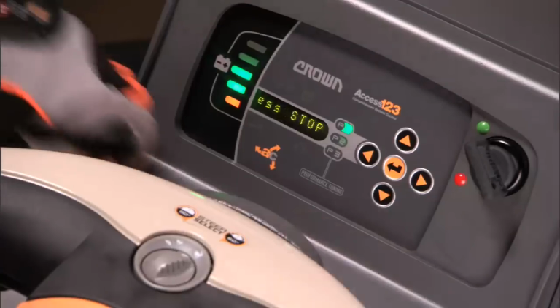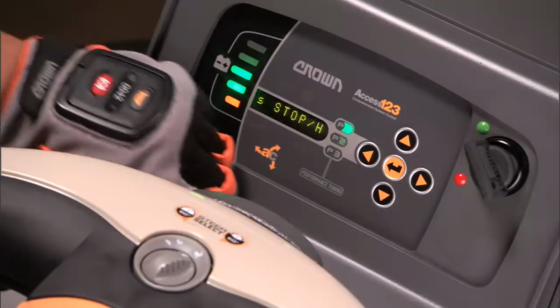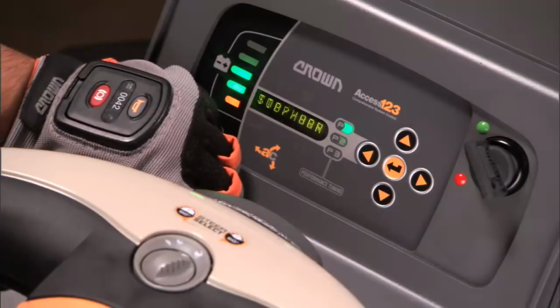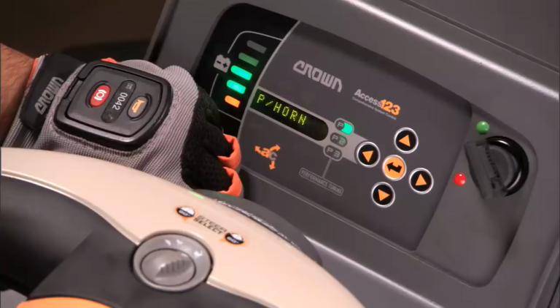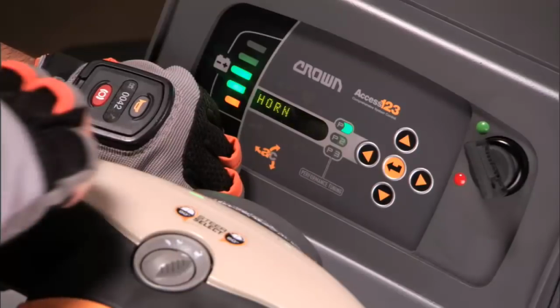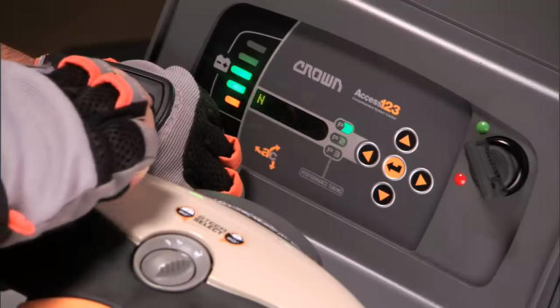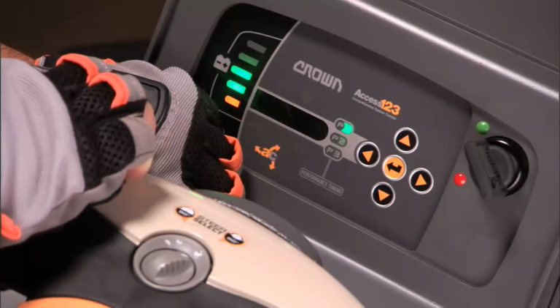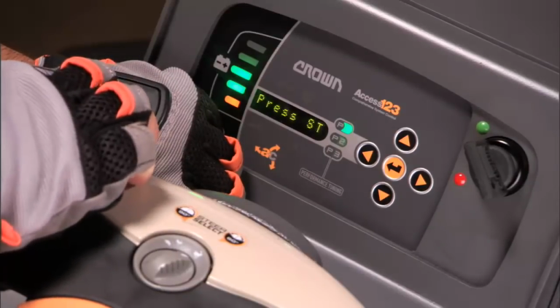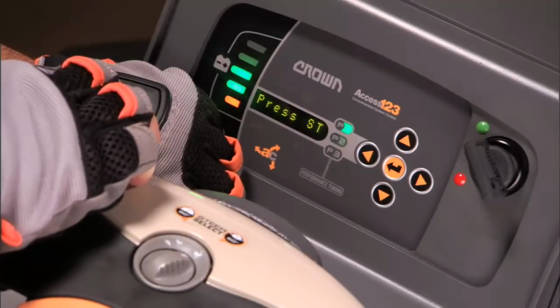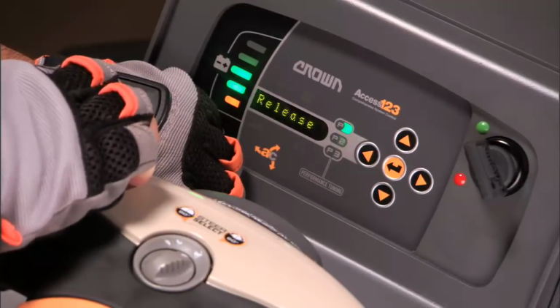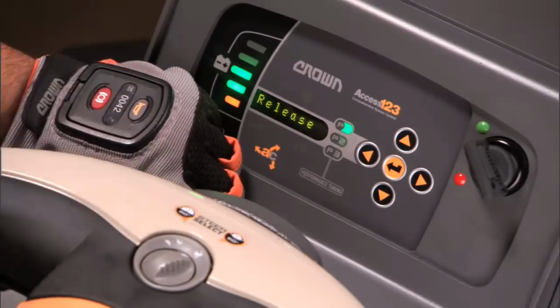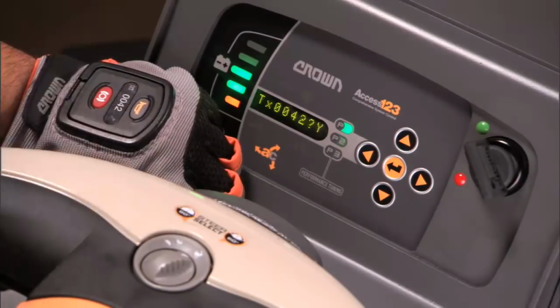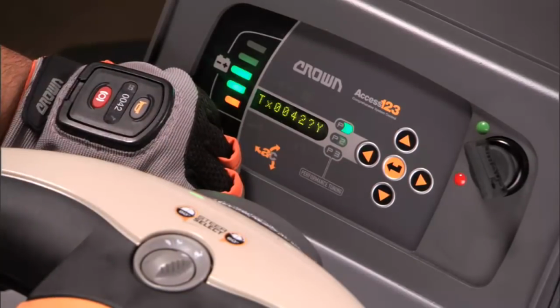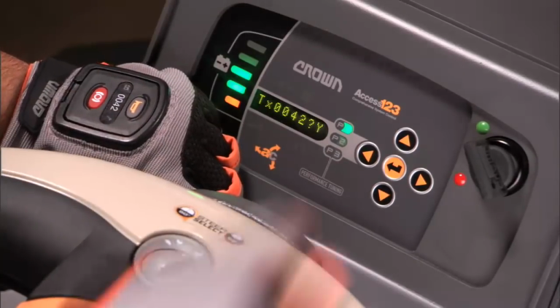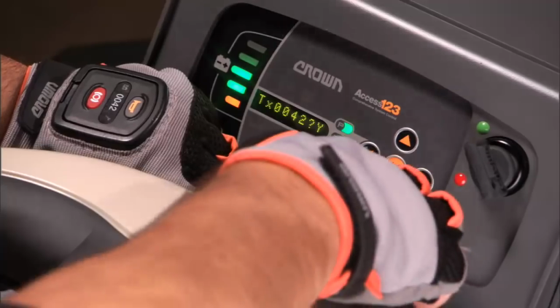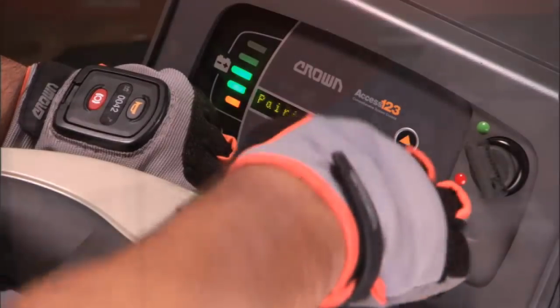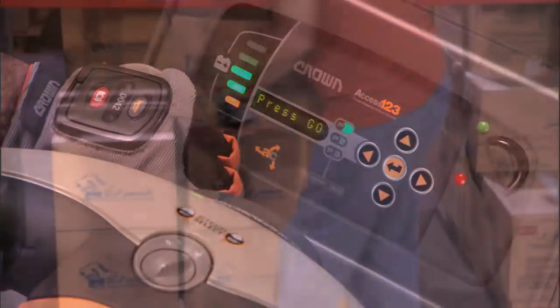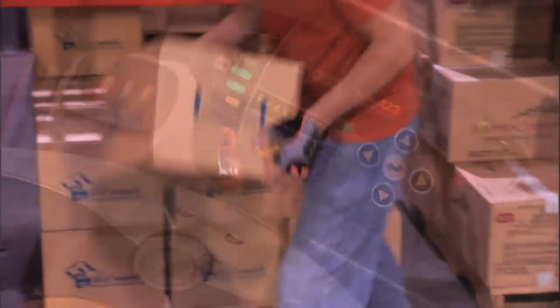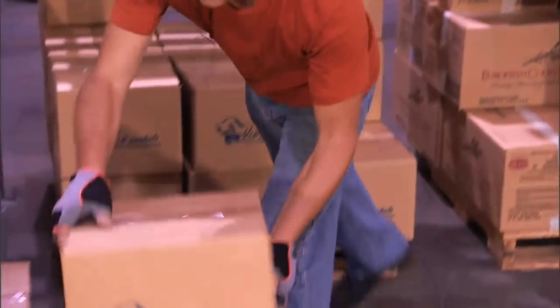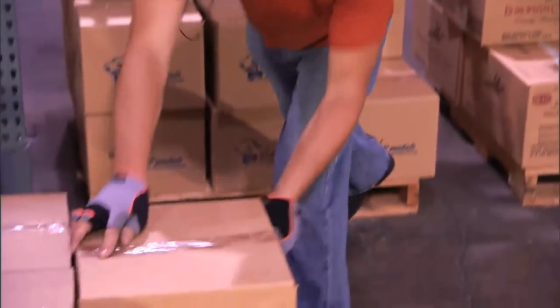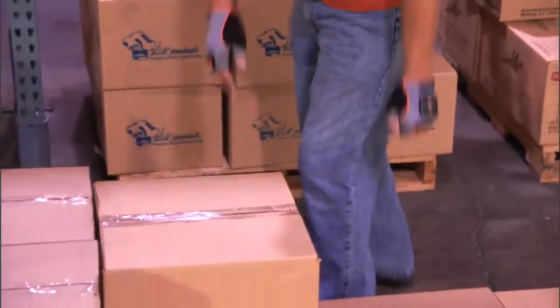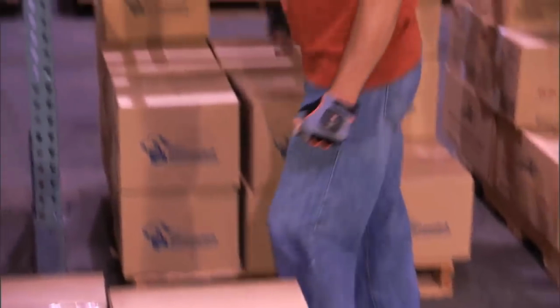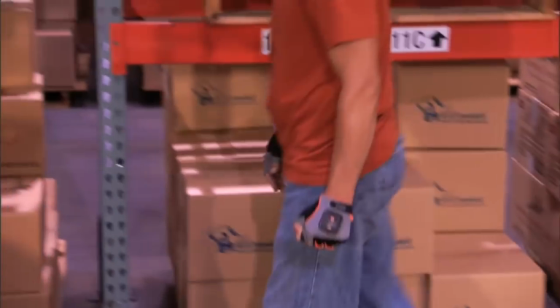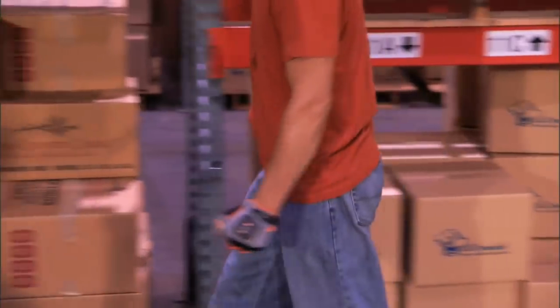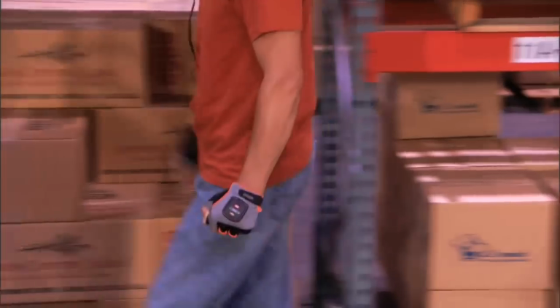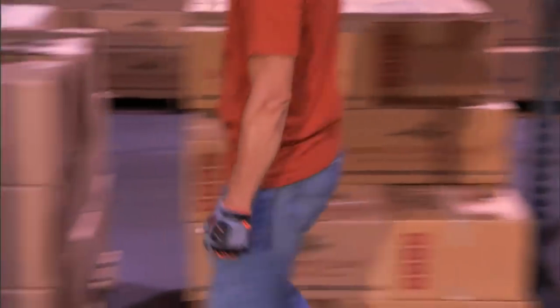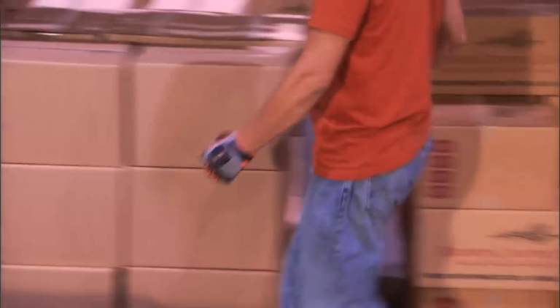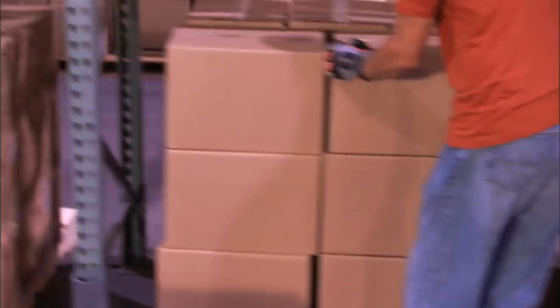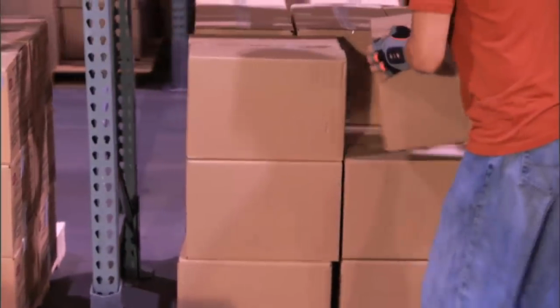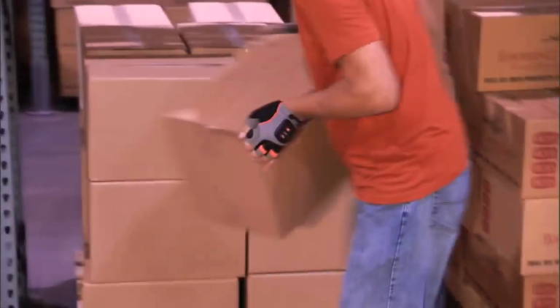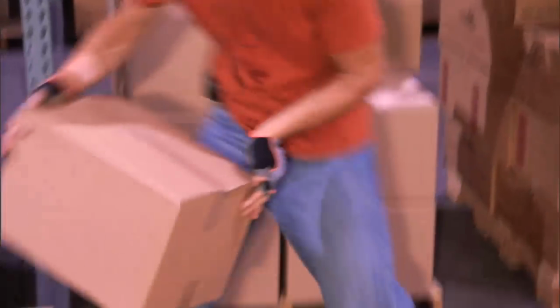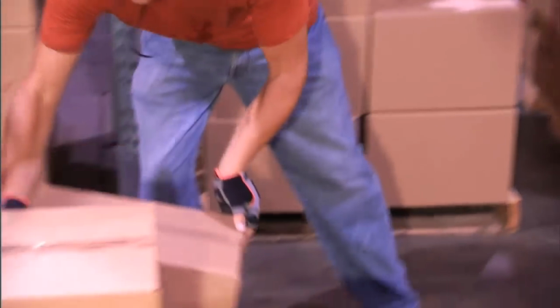At the start of the shift, operators must pair their transceiver with the truck they'll be using. Then the operator can simply press the remote go button to move the truck forward, releasing the button when the truck arrives at the ideal spot for the next pick.